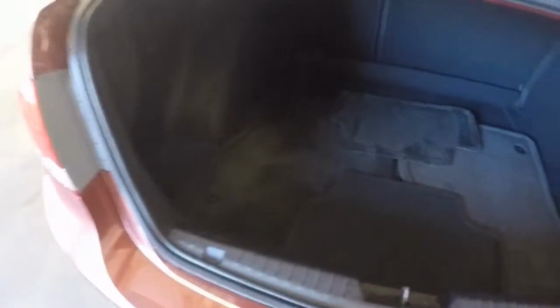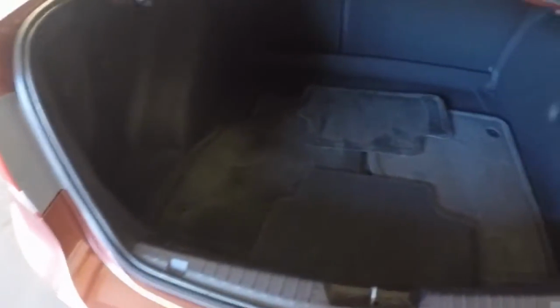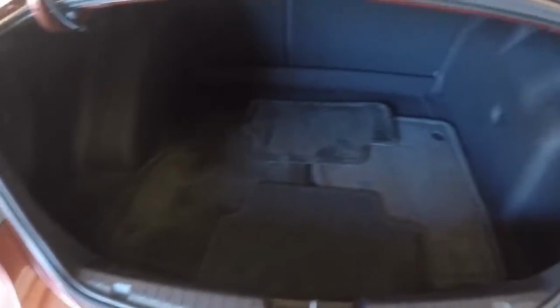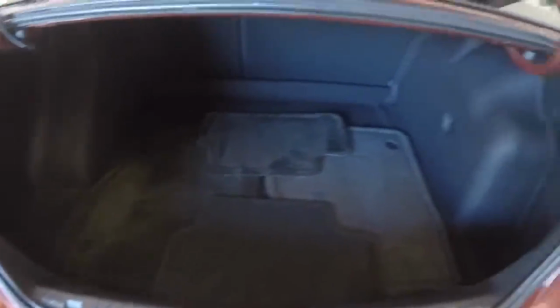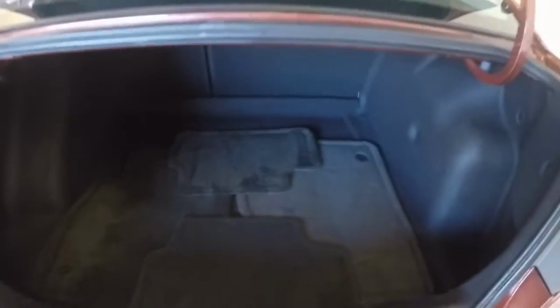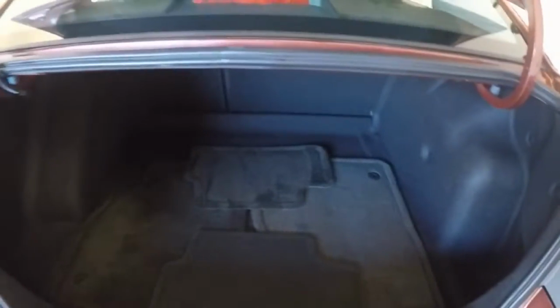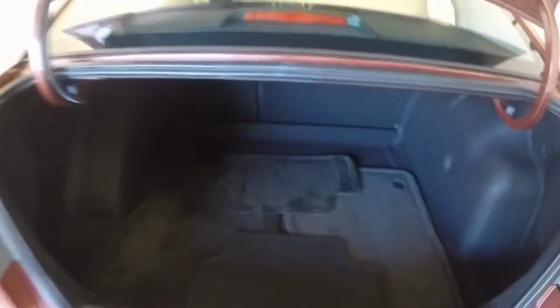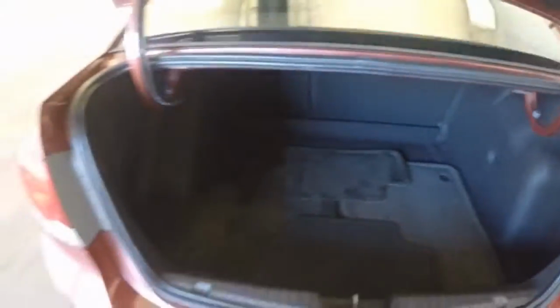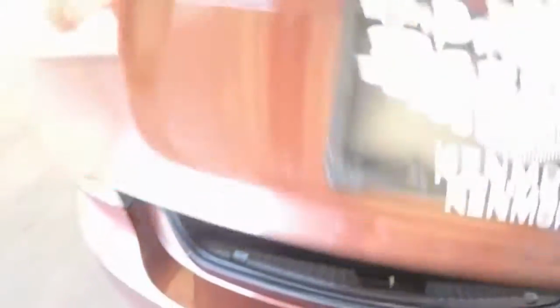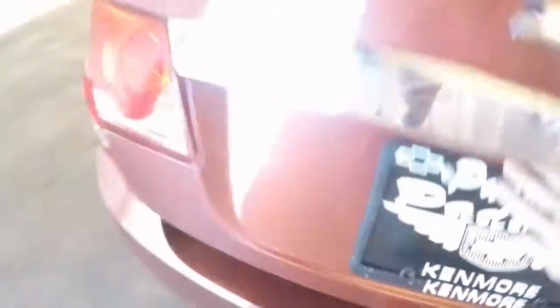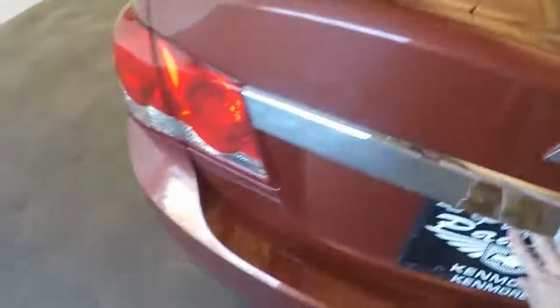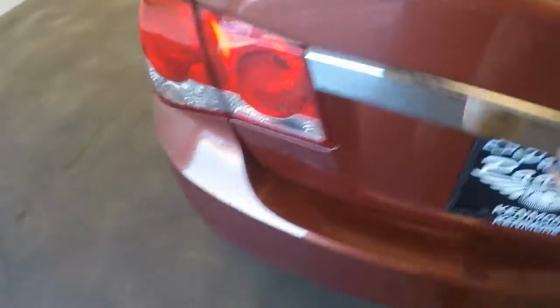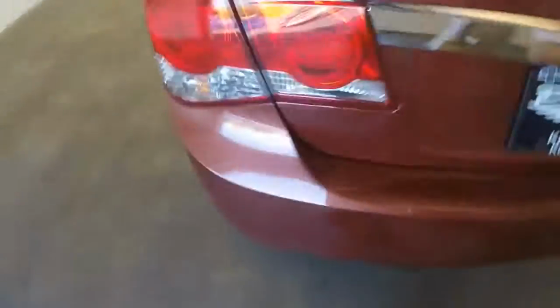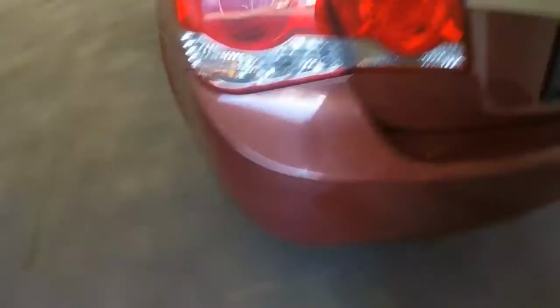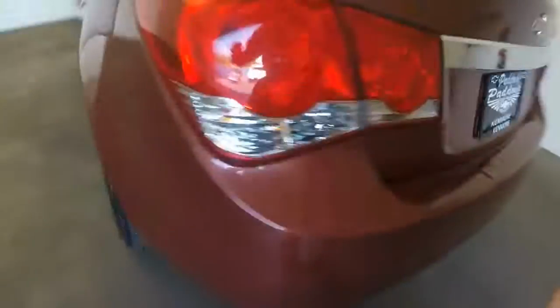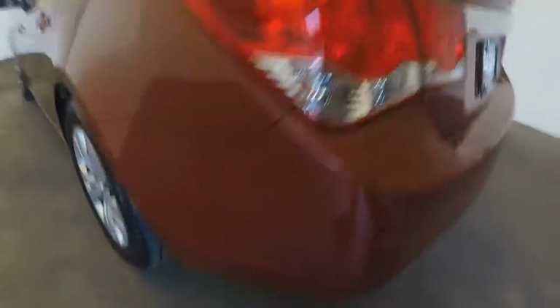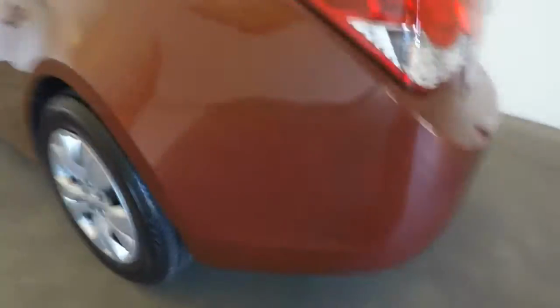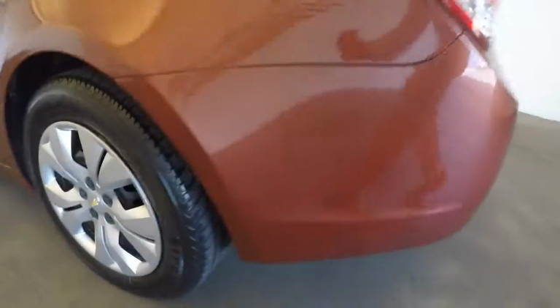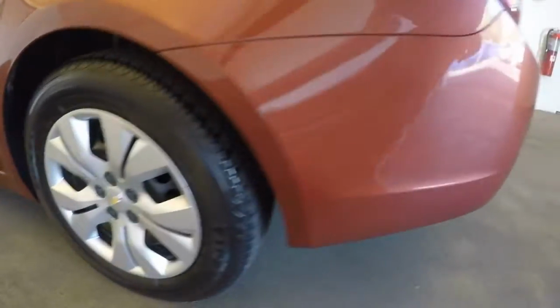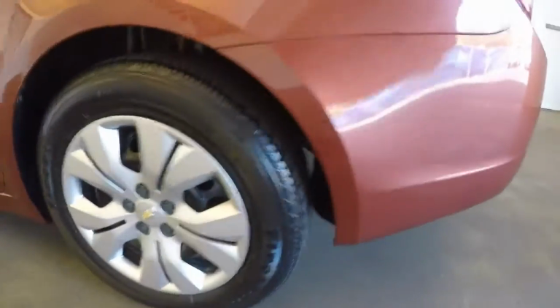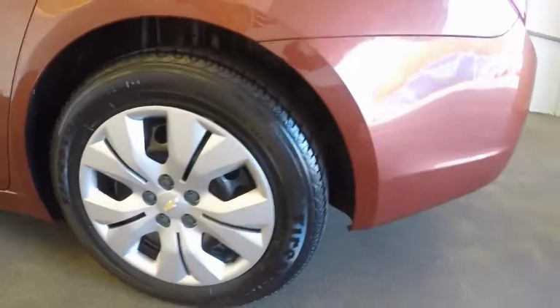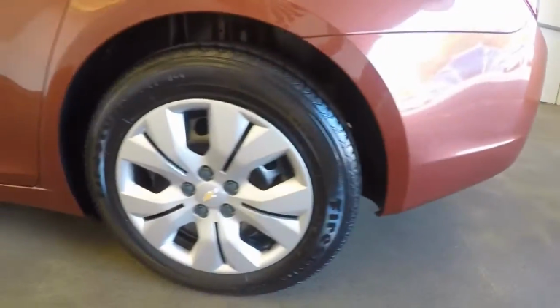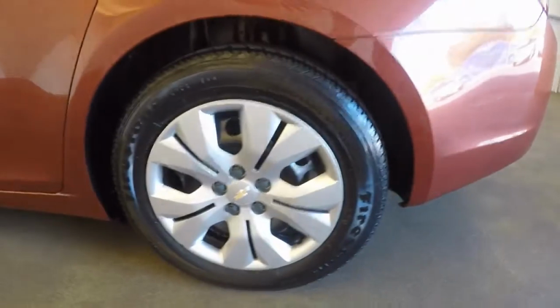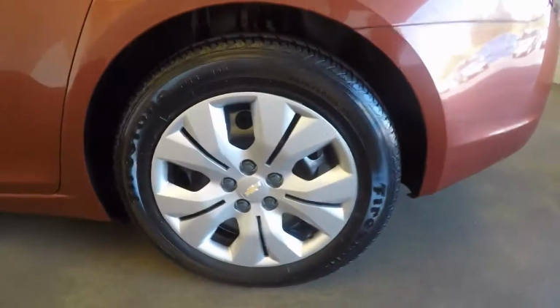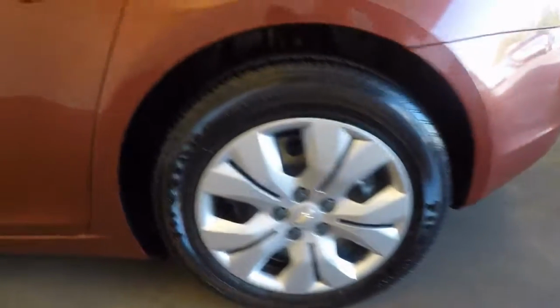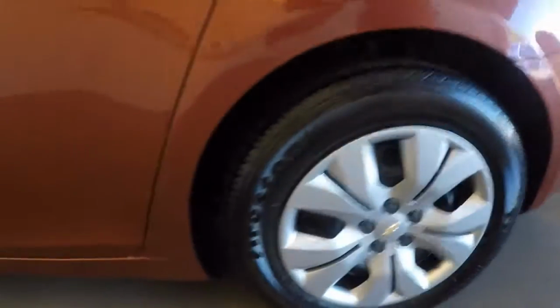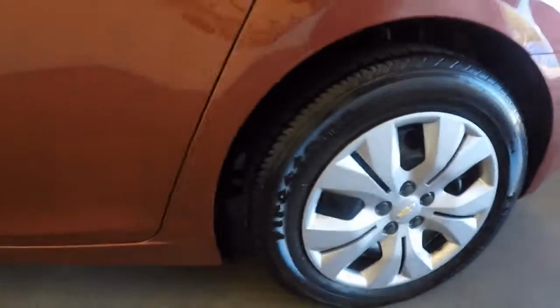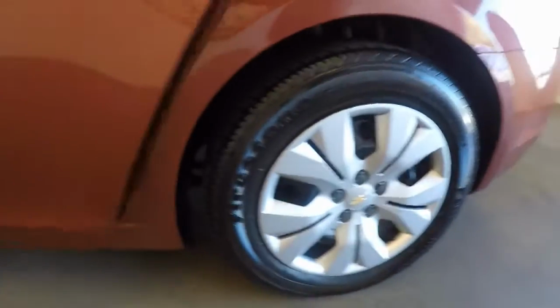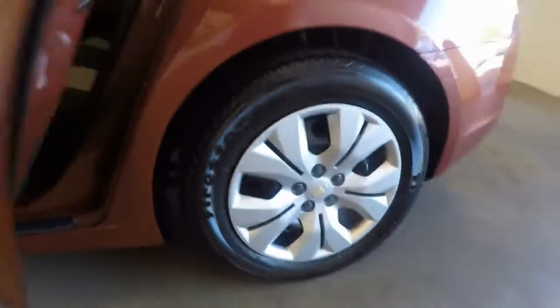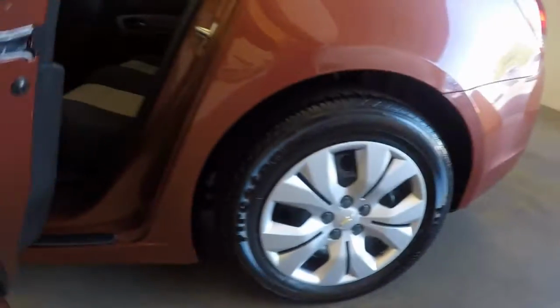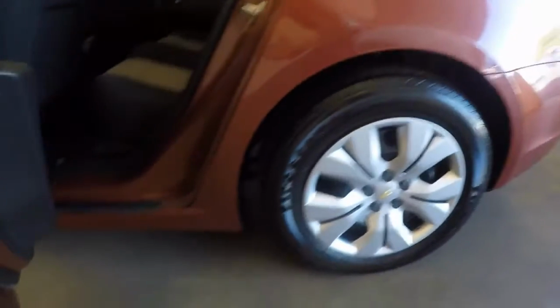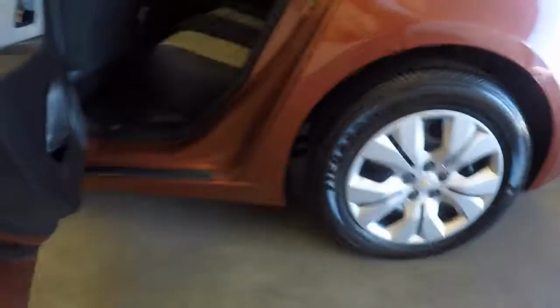Nice trunk, good space. Wheels are in good condition — vinyl wheels with hubcaps.